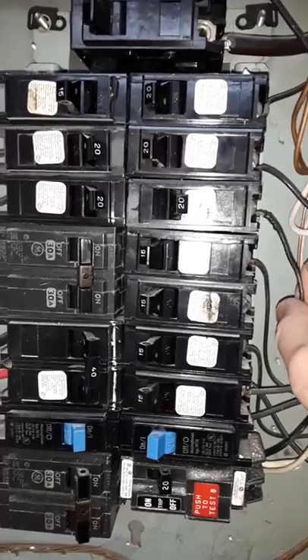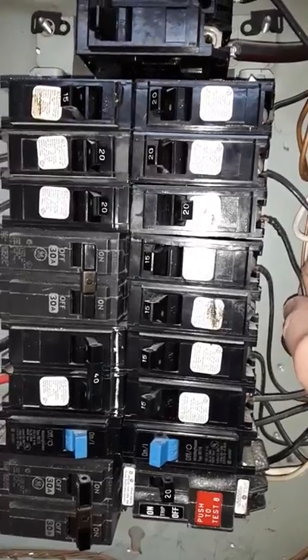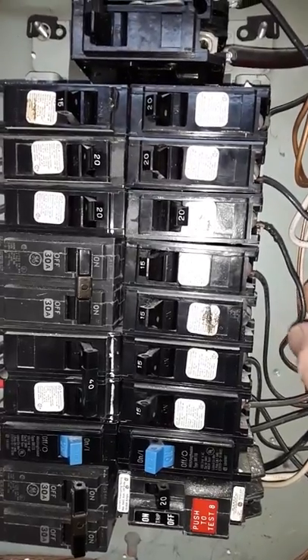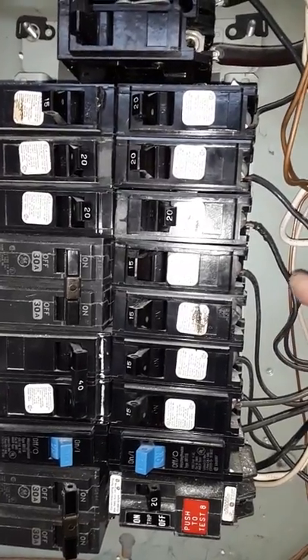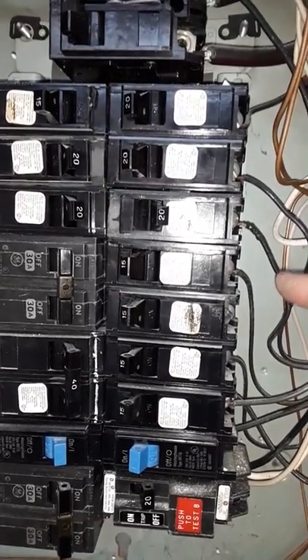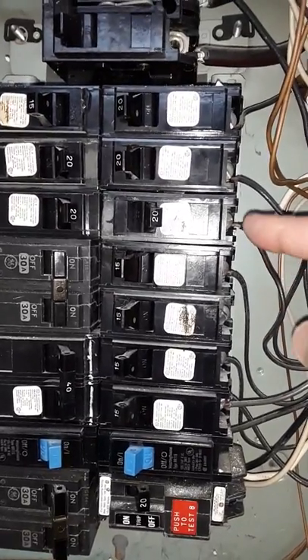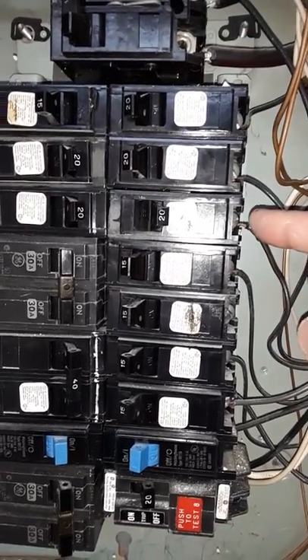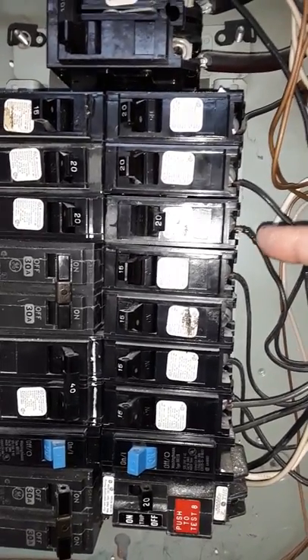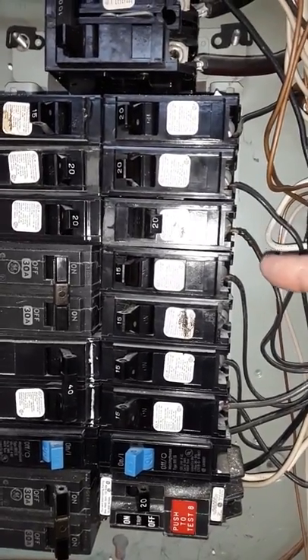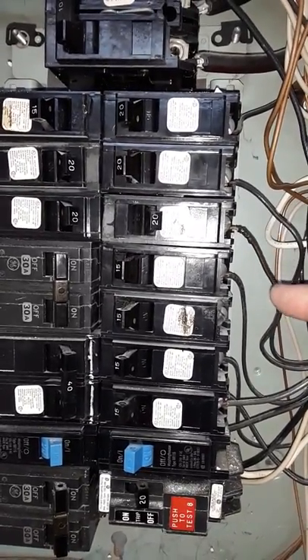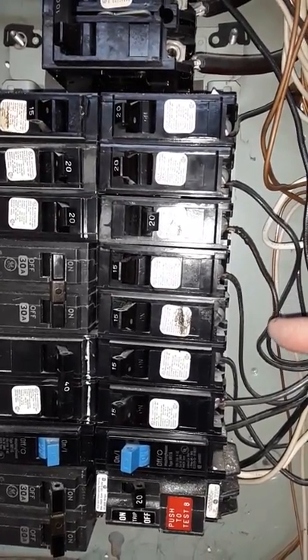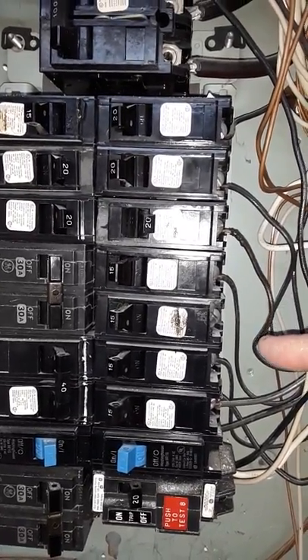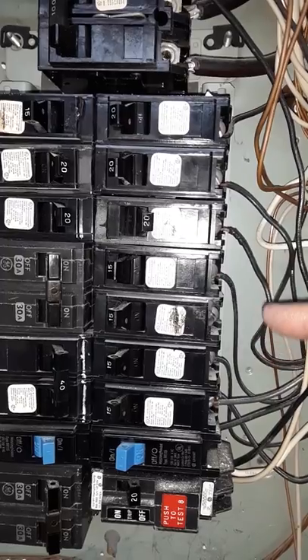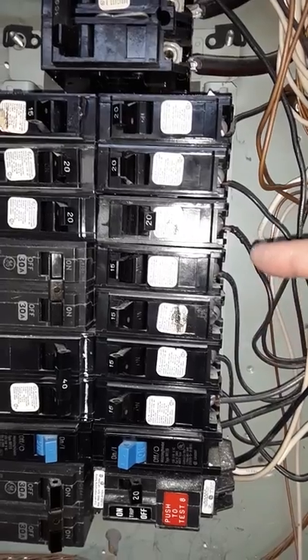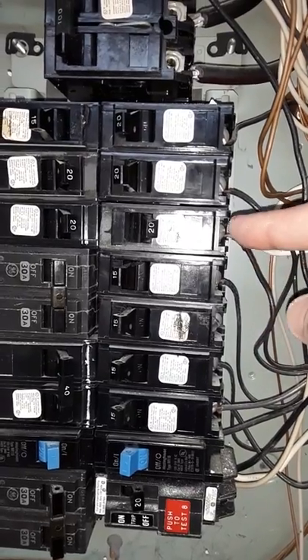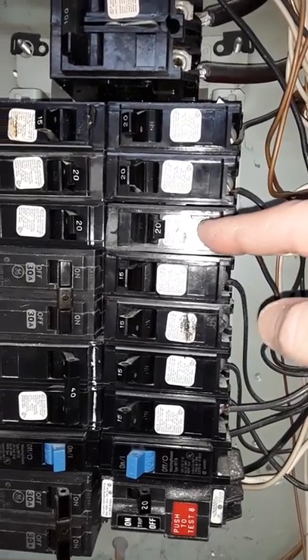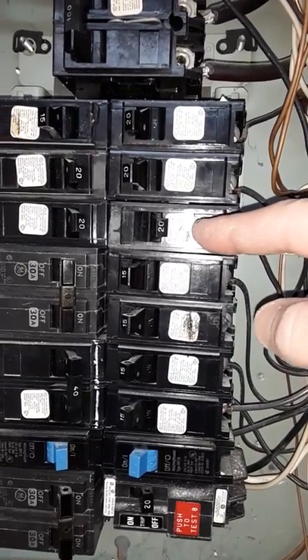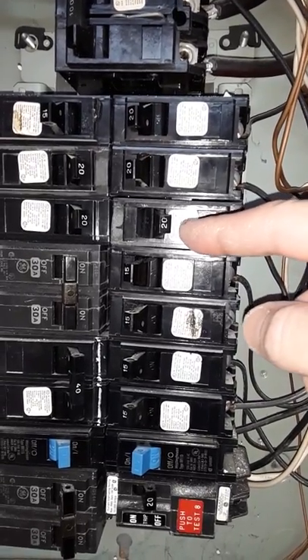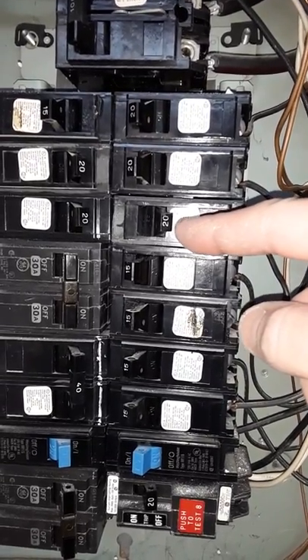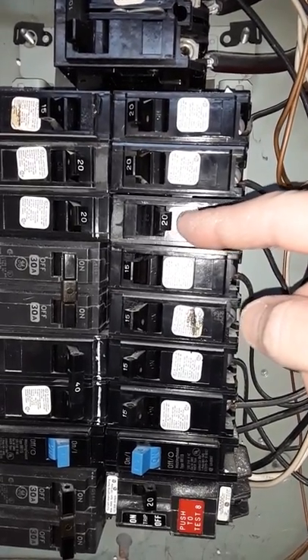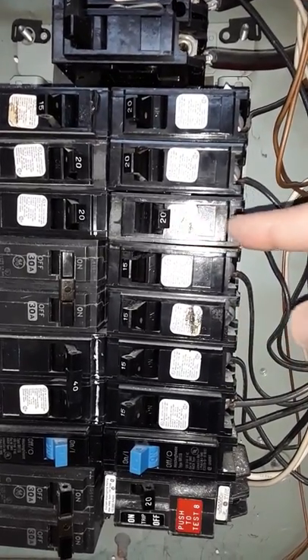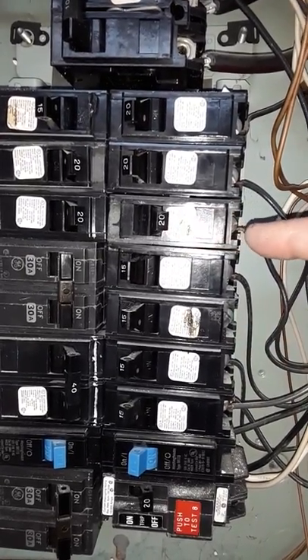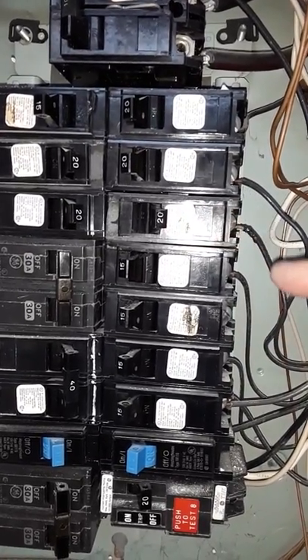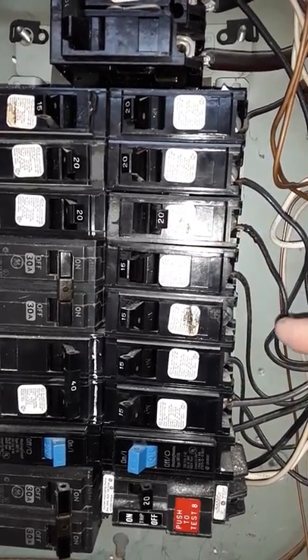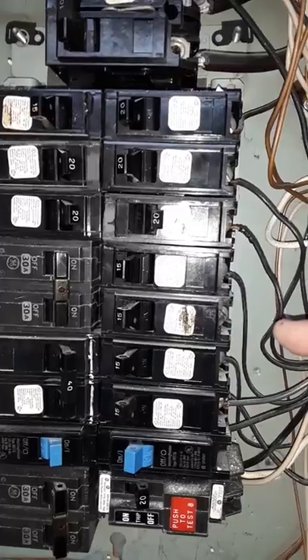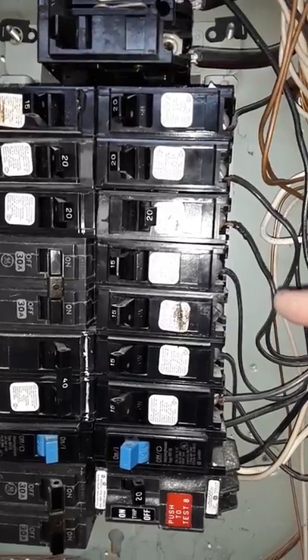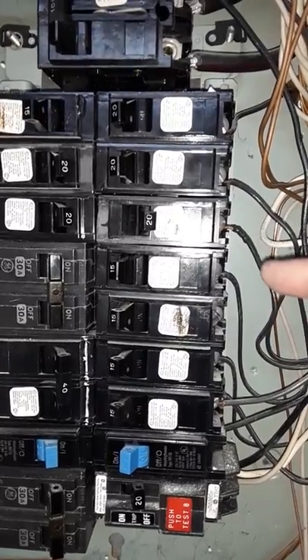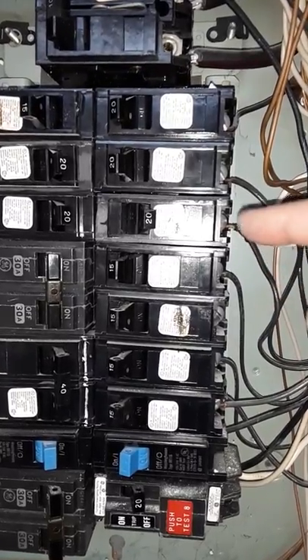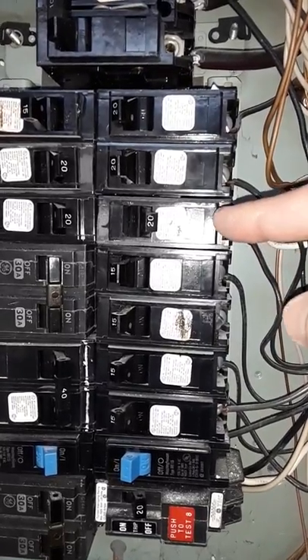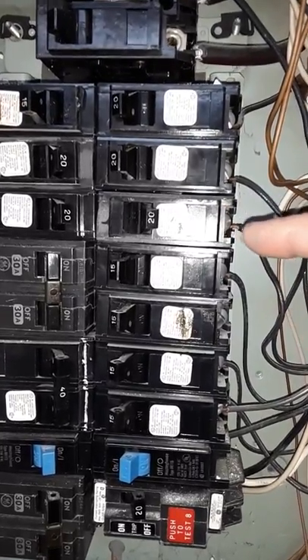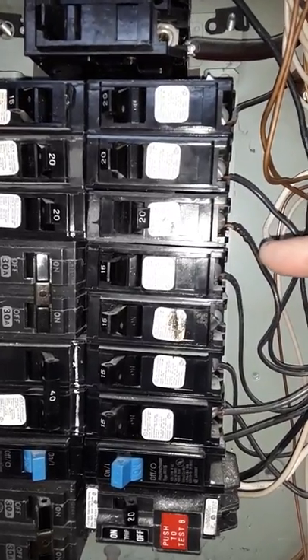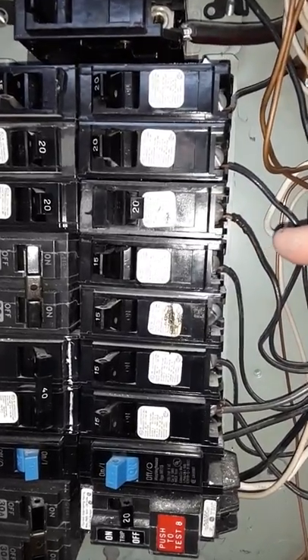Because the wire is too small, it can only handle 15 amps. But if it asks for 20, it's going to say go ahead and take the 20 amps right through it. And then the potential is overheating and melting the wire.